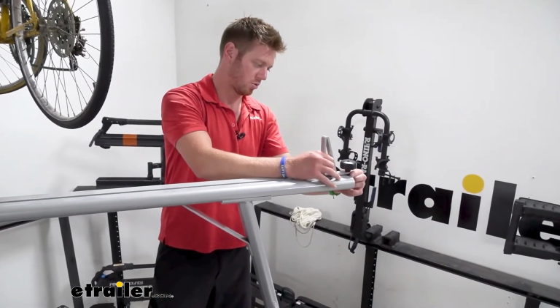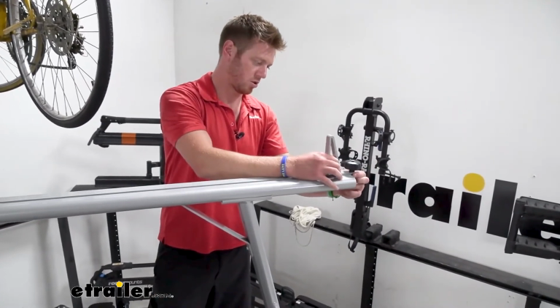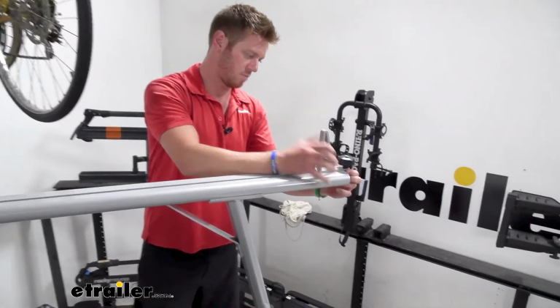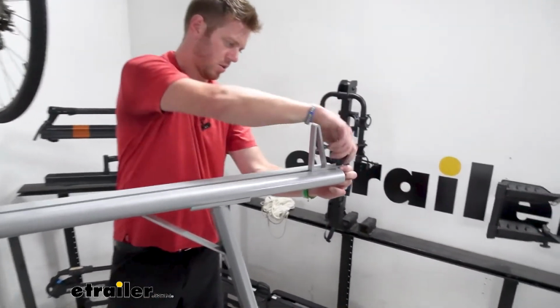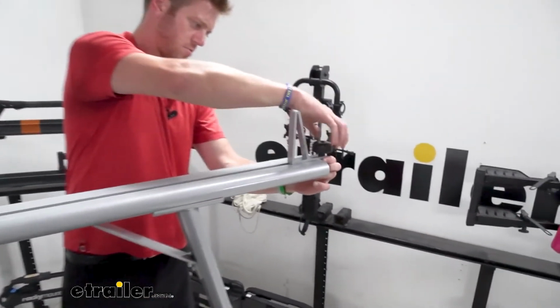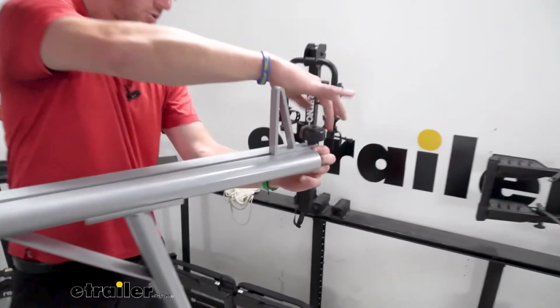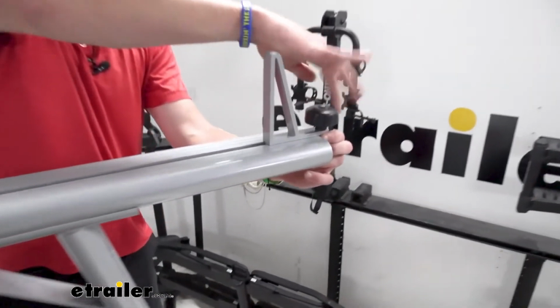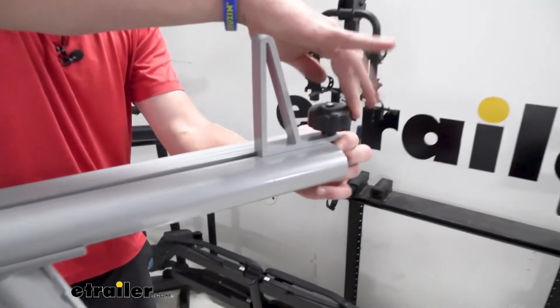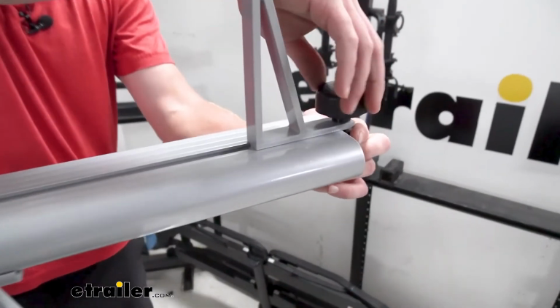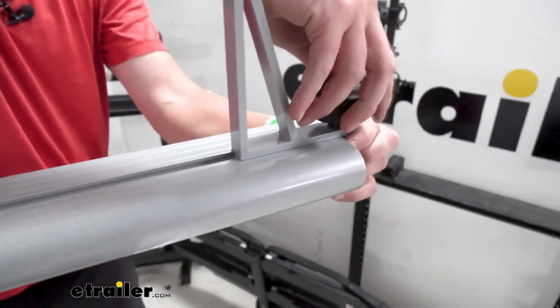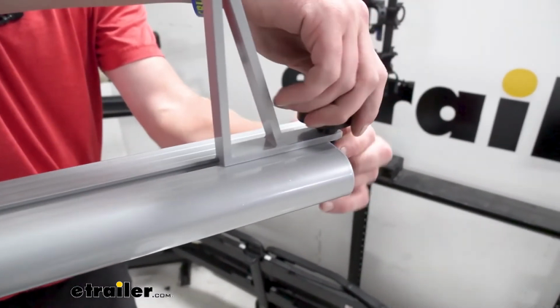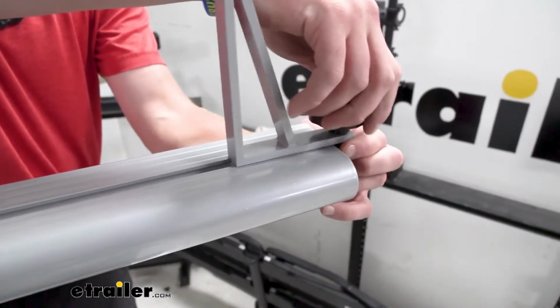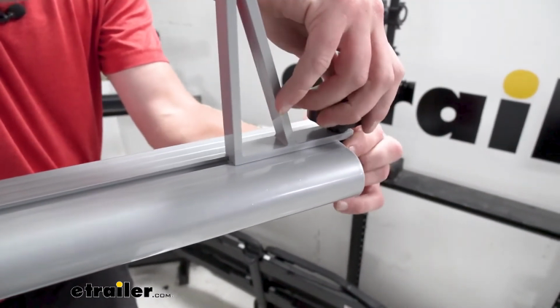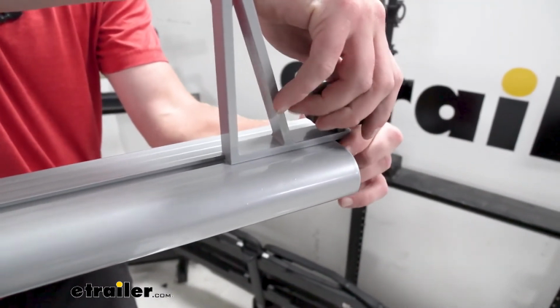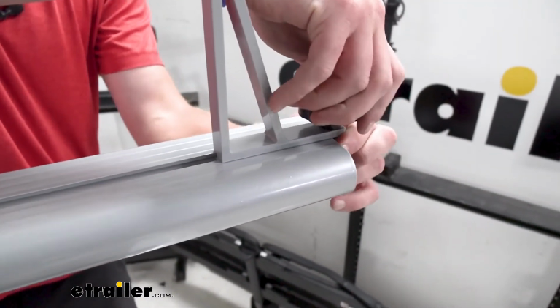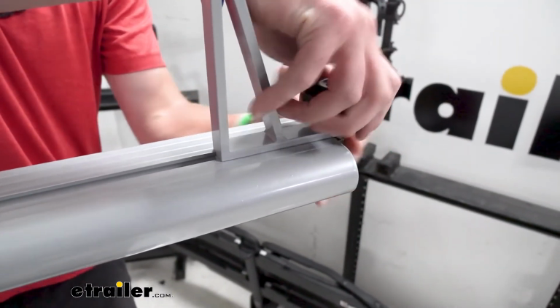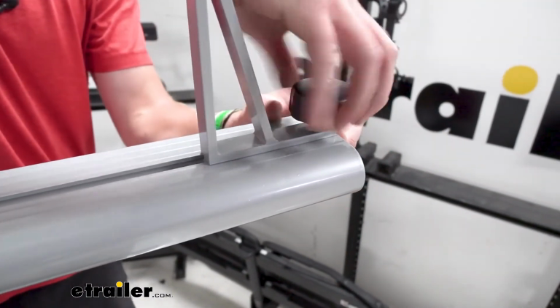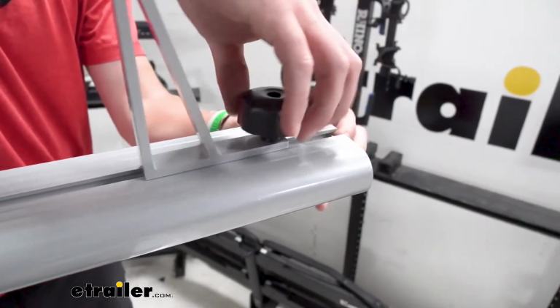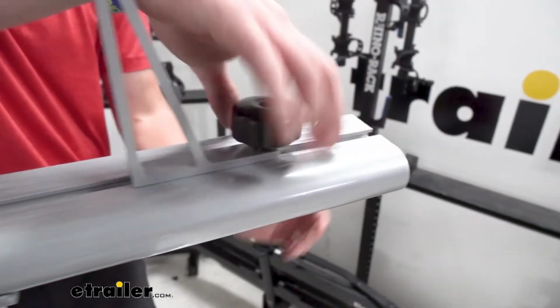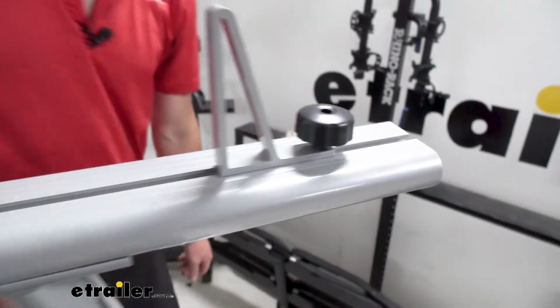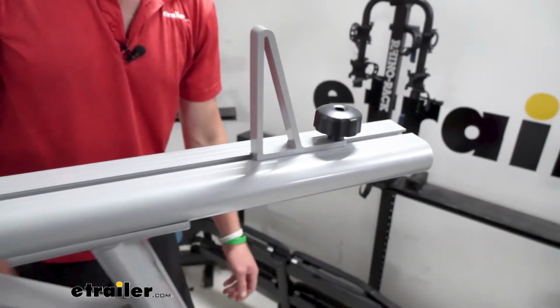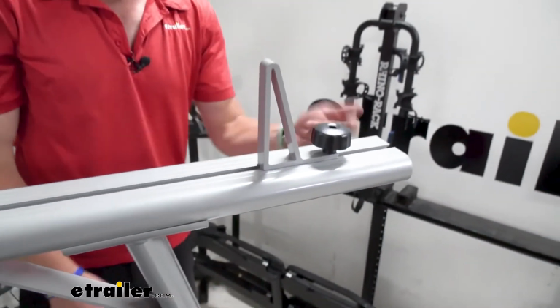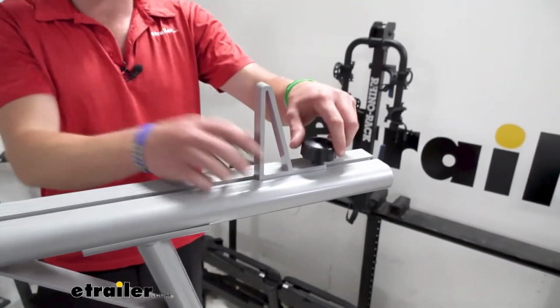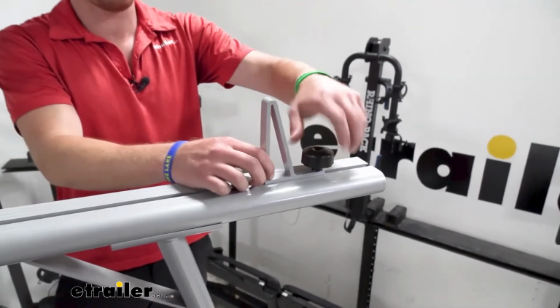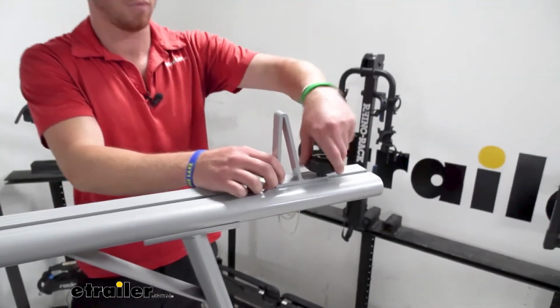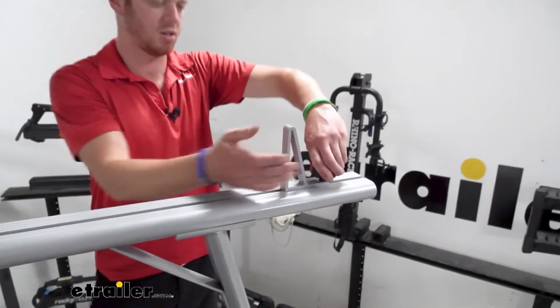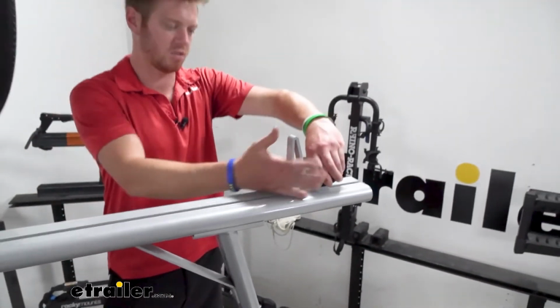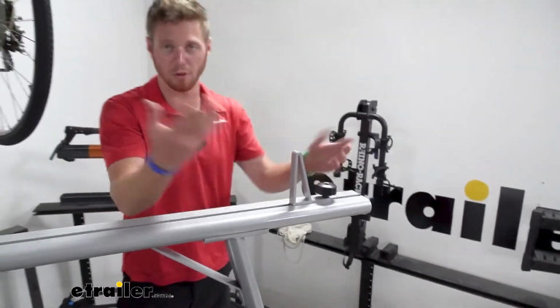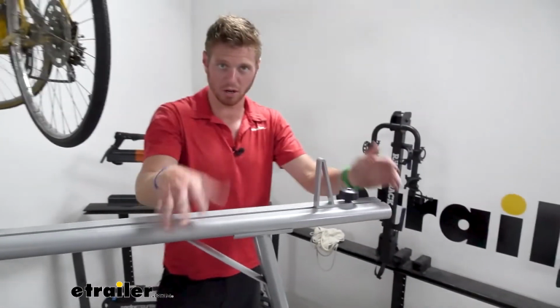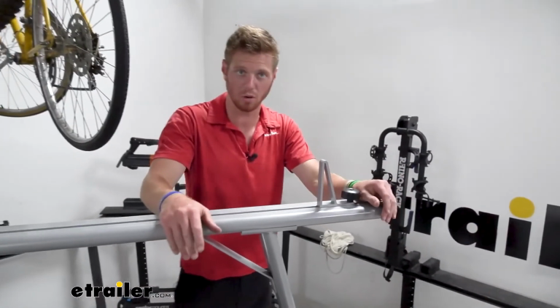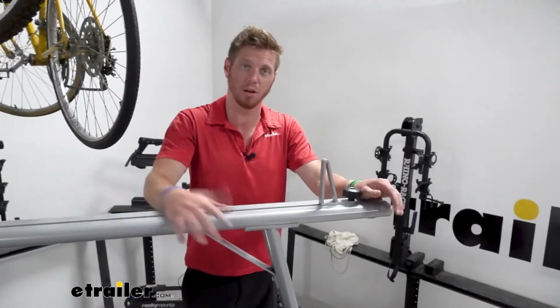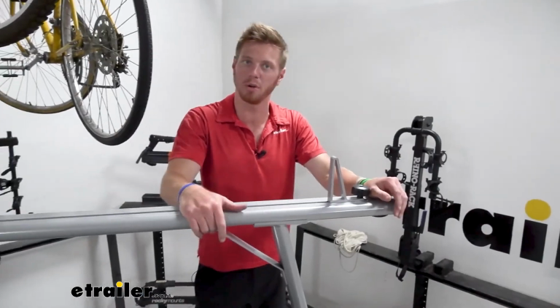We're gonna put this on — might need to loosen this up a little bit. The little t-slot fits right in there. Put that down, replace our cap, and tighten this down for whatever kind of load we plan on putting up here.